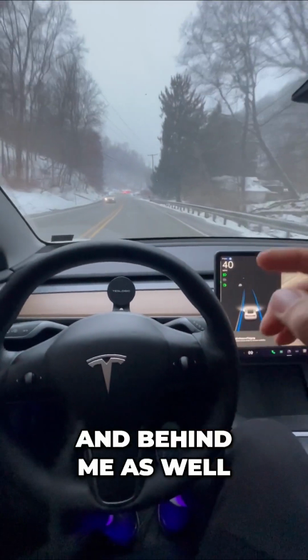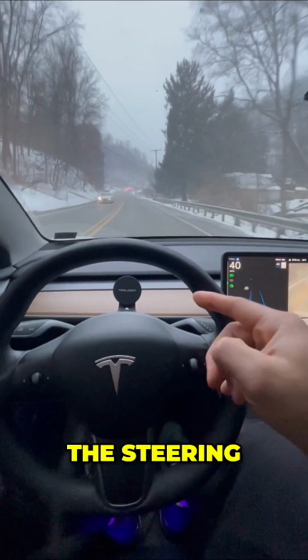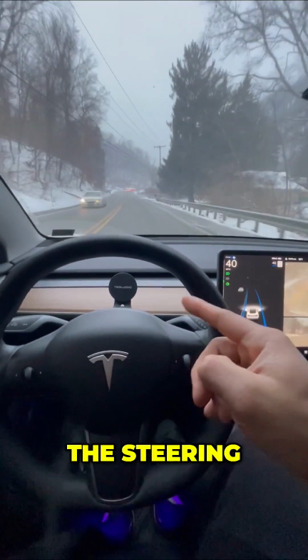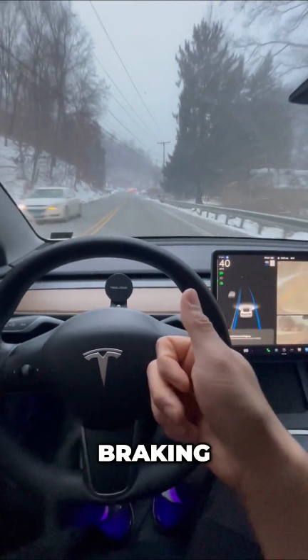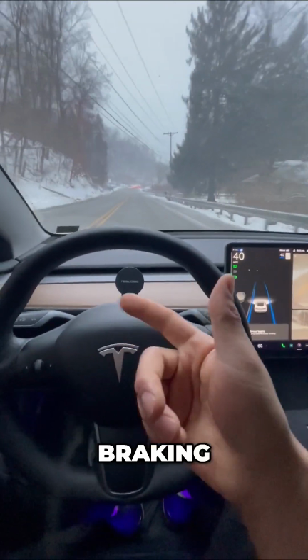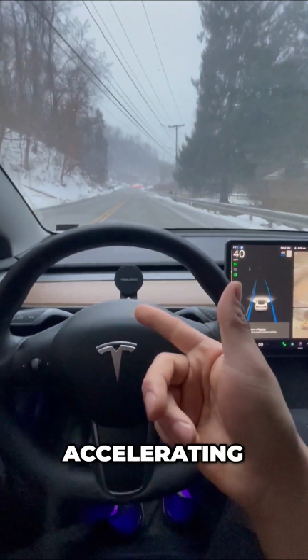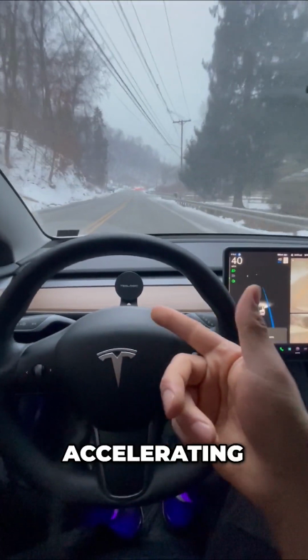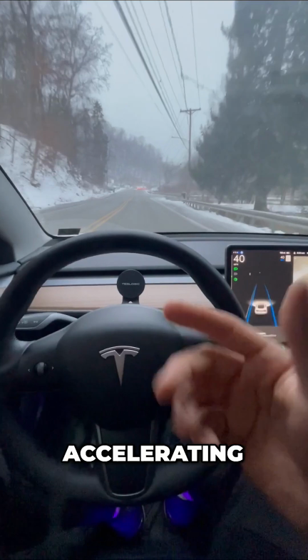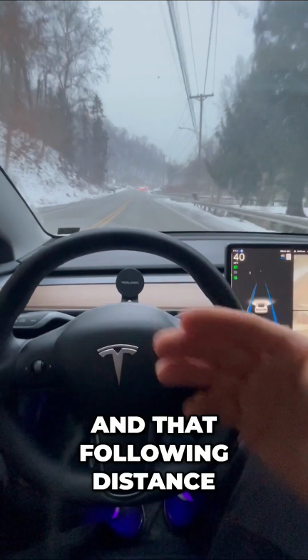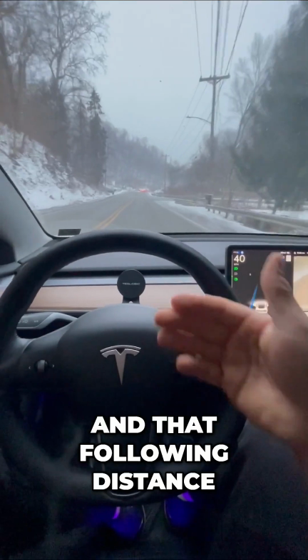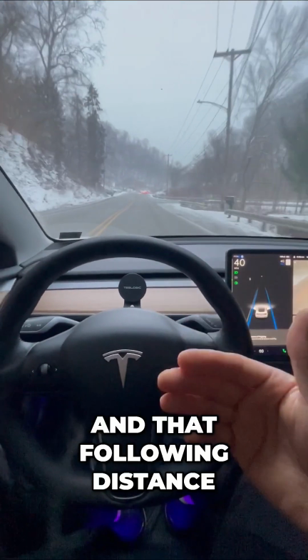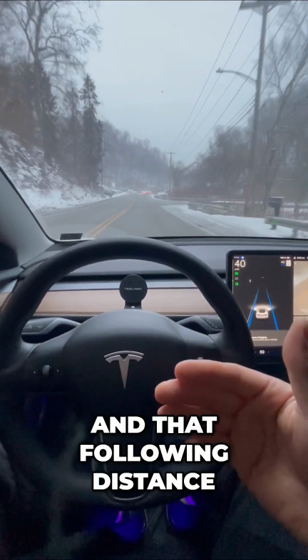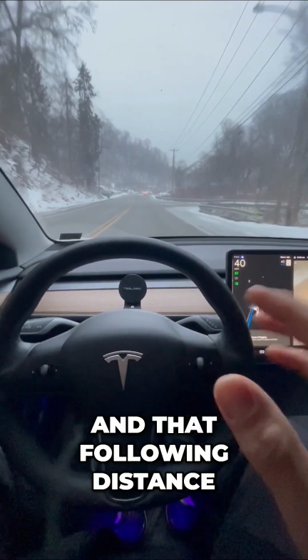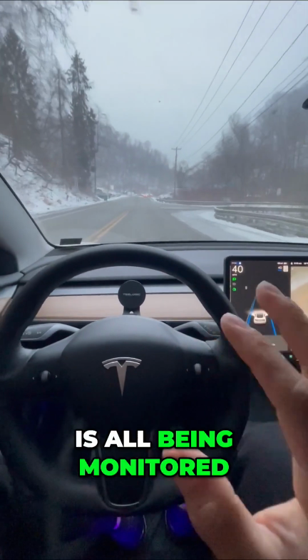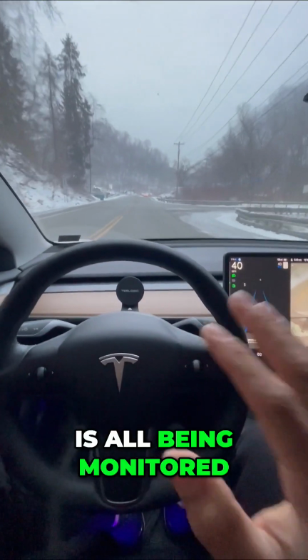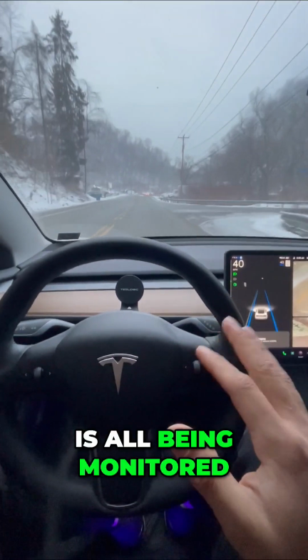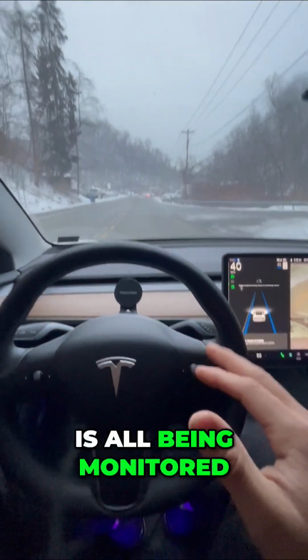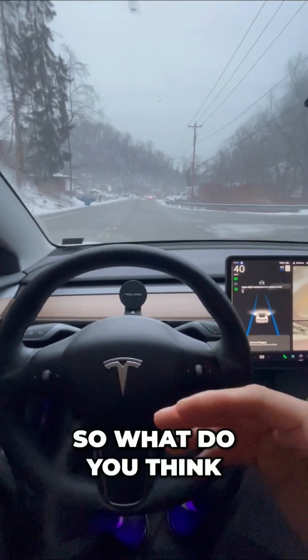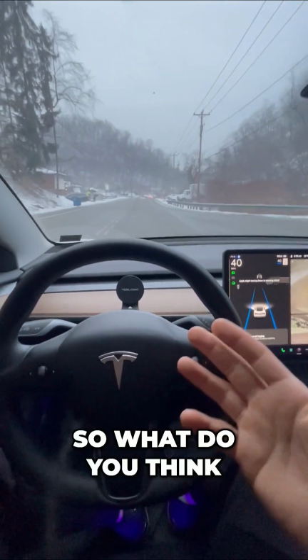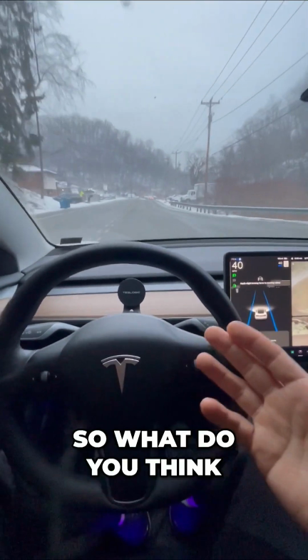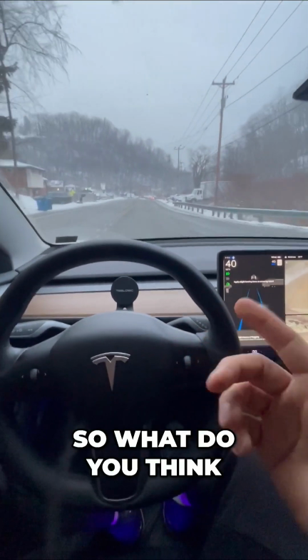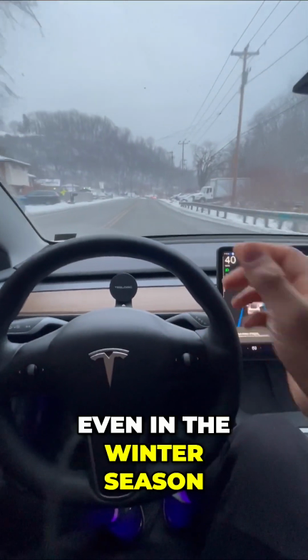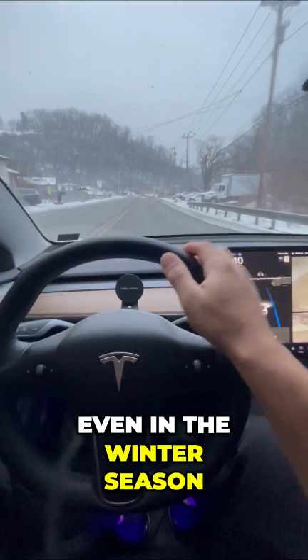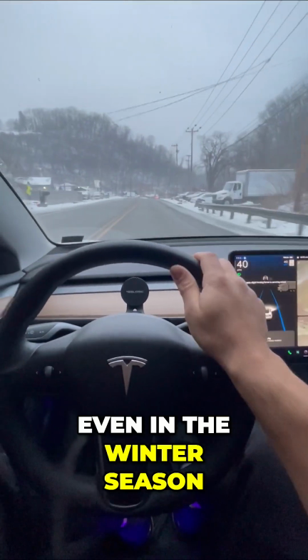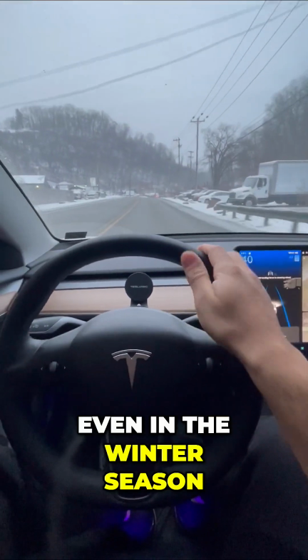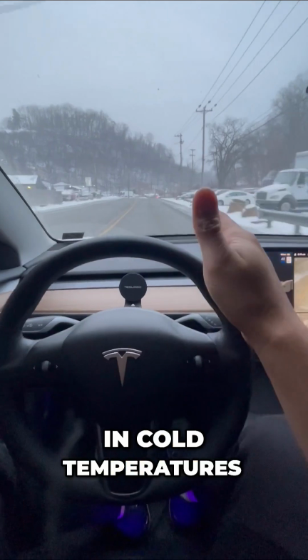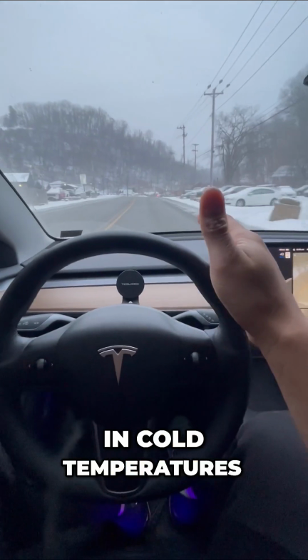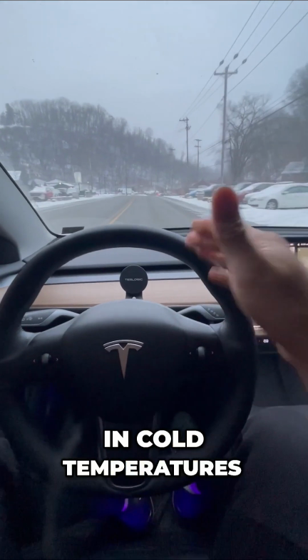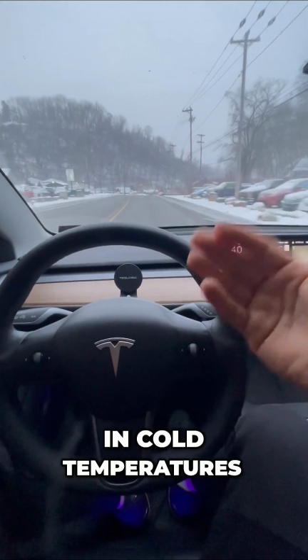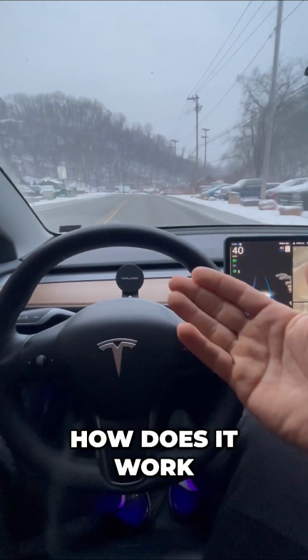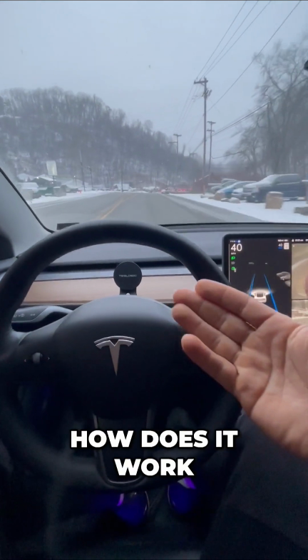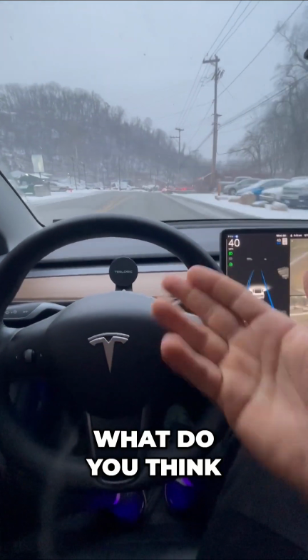The steering, braking, accelerating, and following distance are all being monitored. So what do you think? Even in the winter season and cold temperatures, how does it work? What do you think?